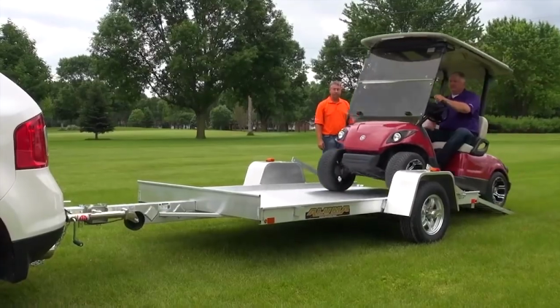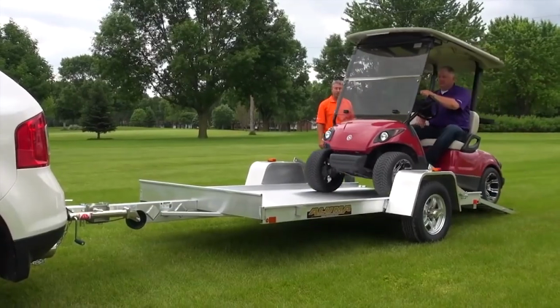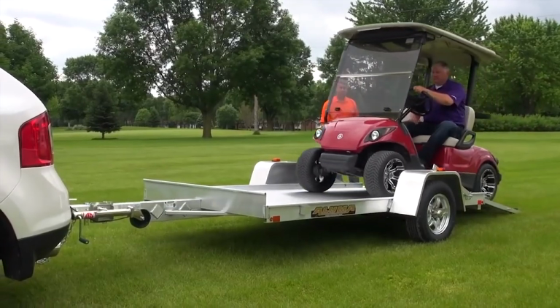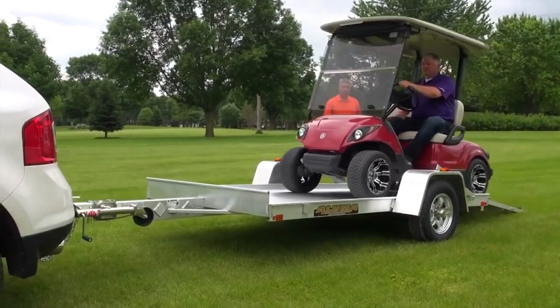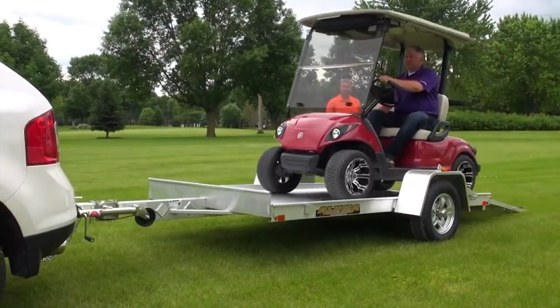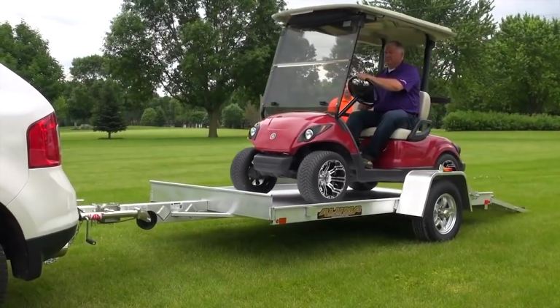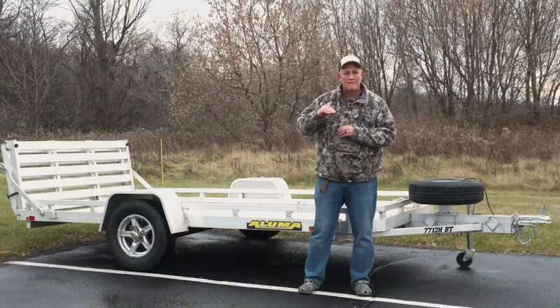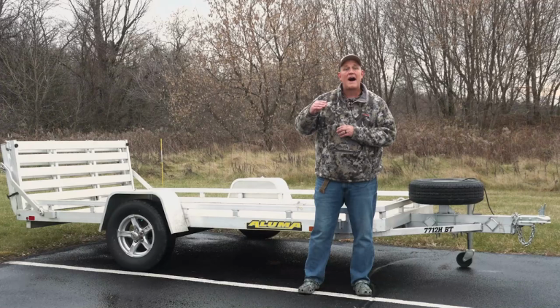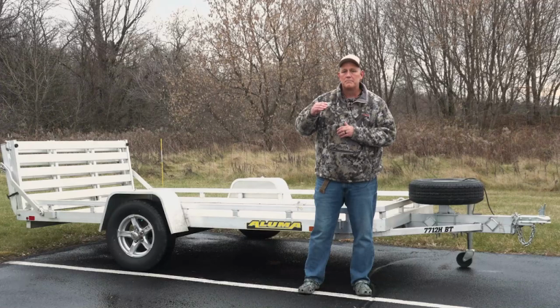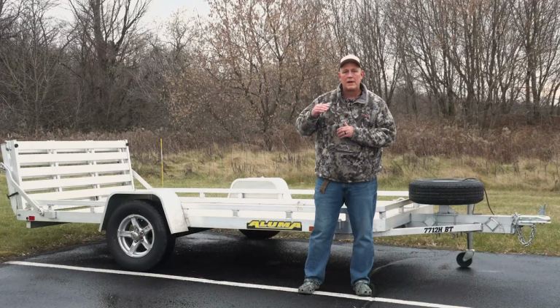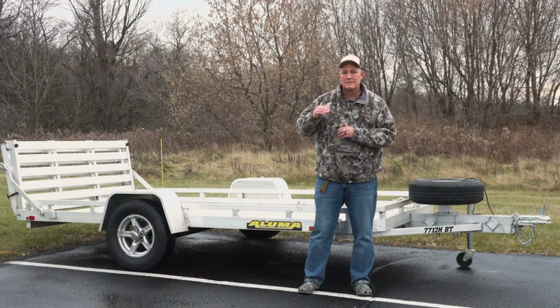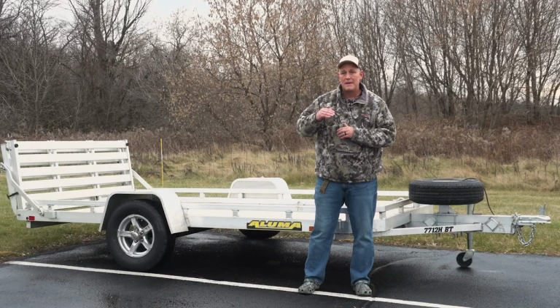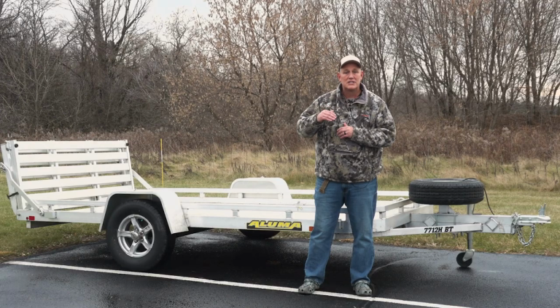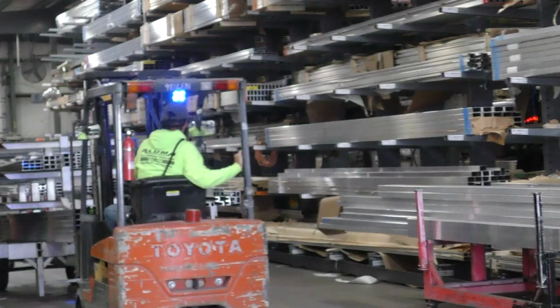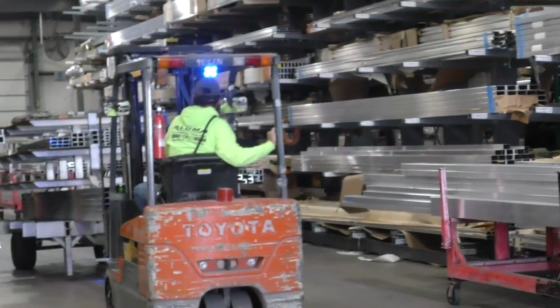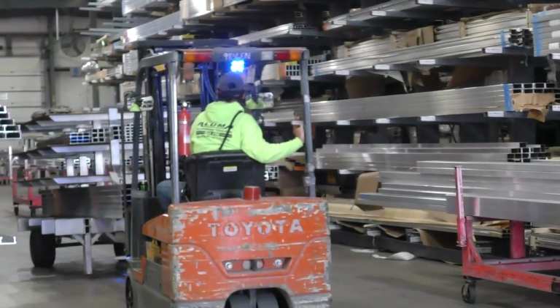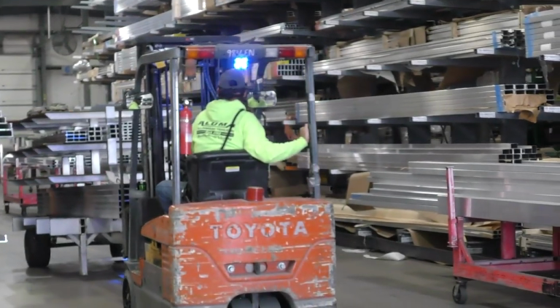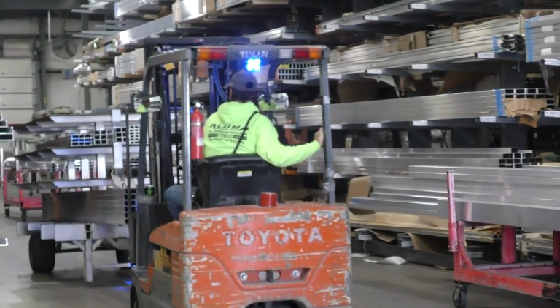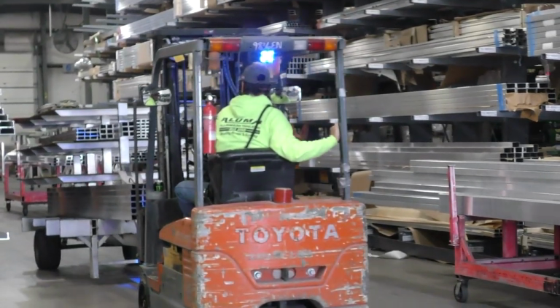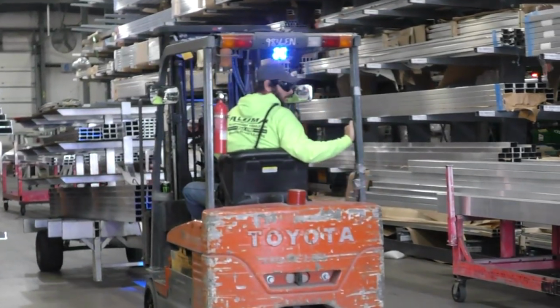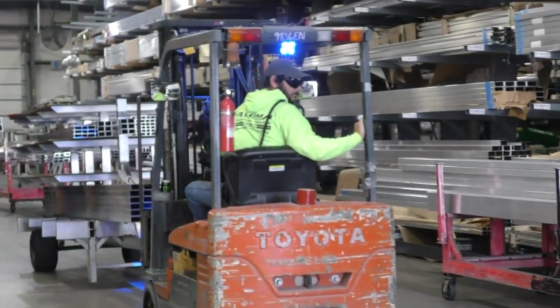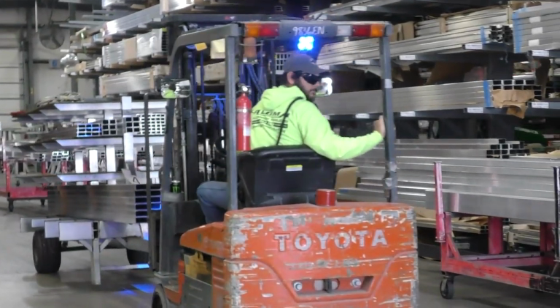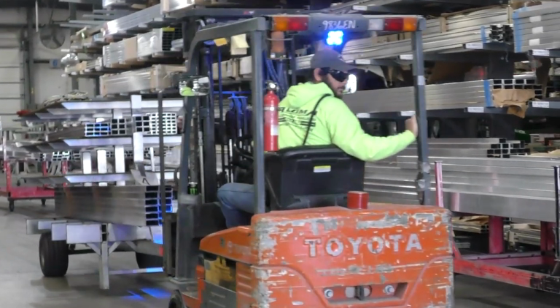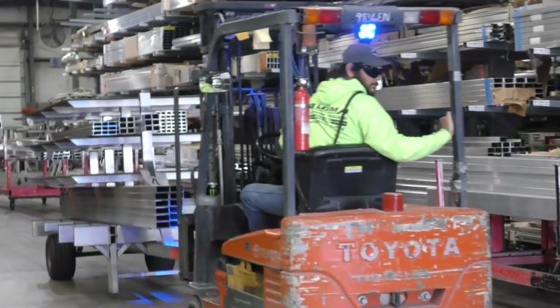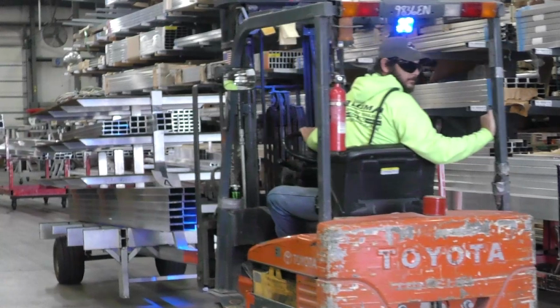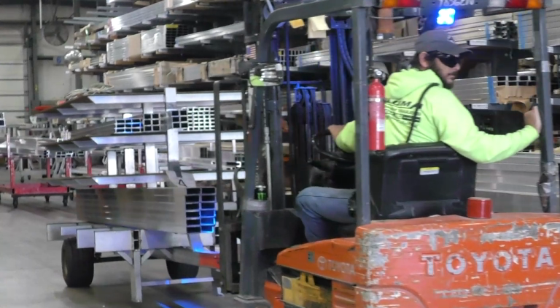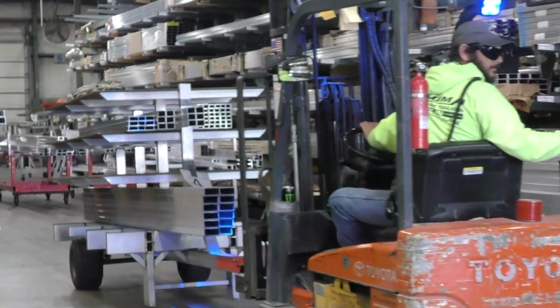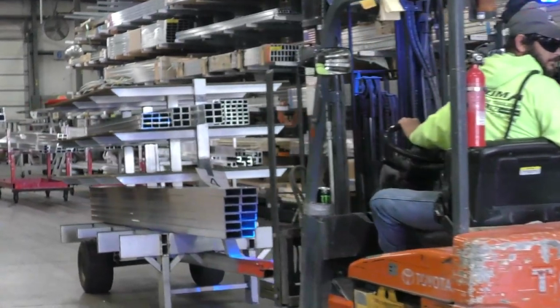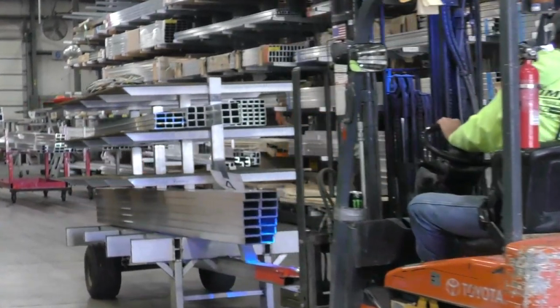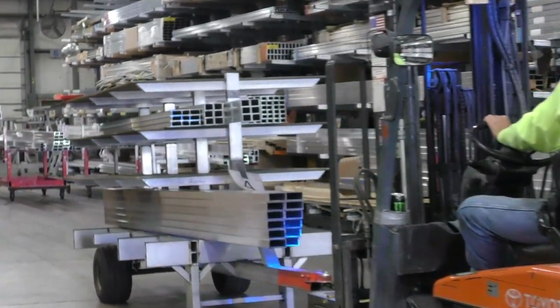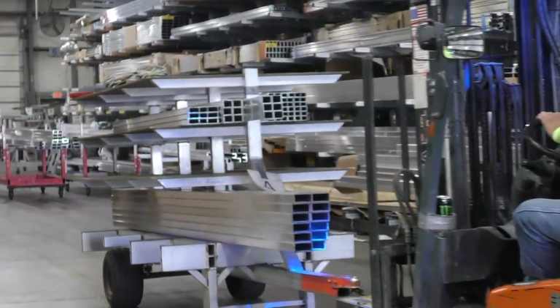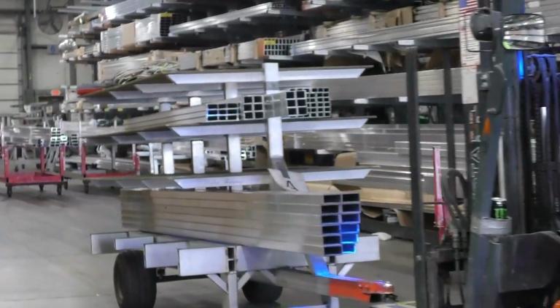In those early years, having five employees making two trailers a day, to now doing over 300 trailers a week. It's amazing.